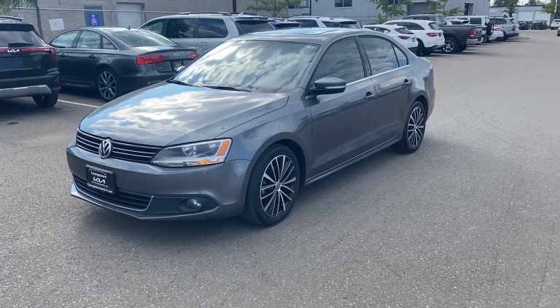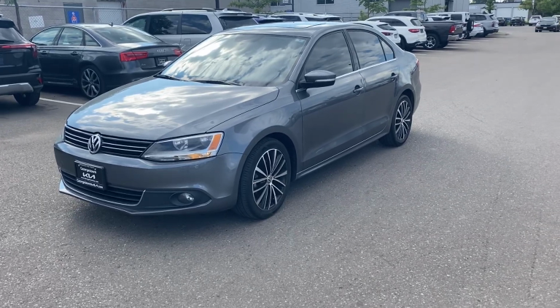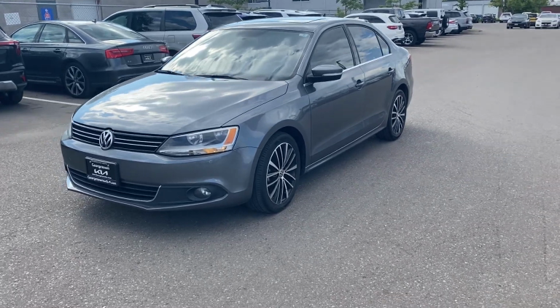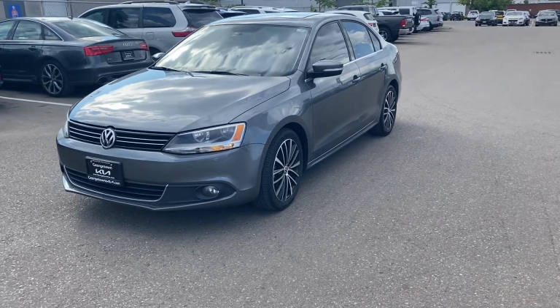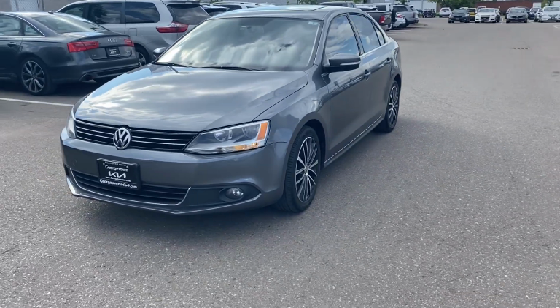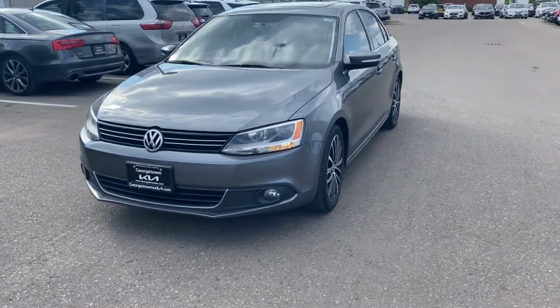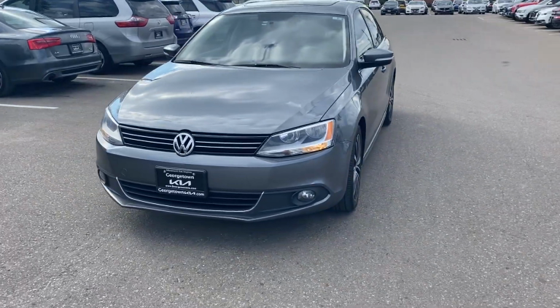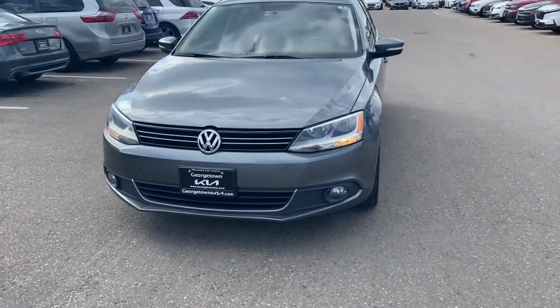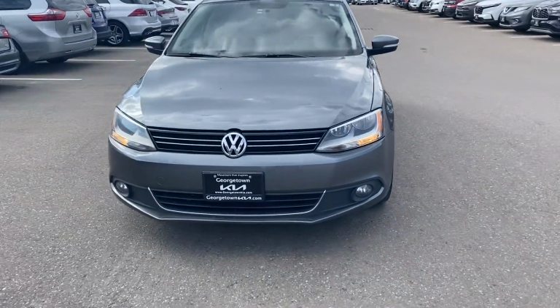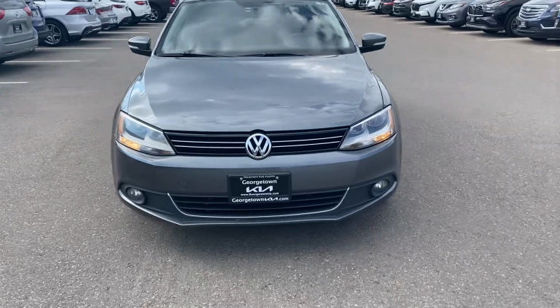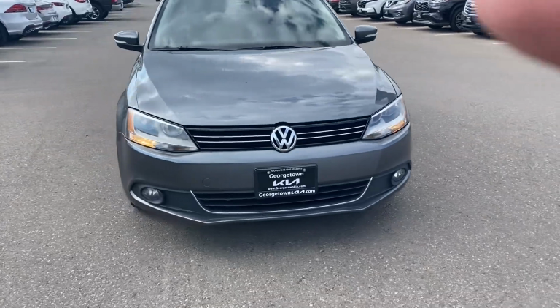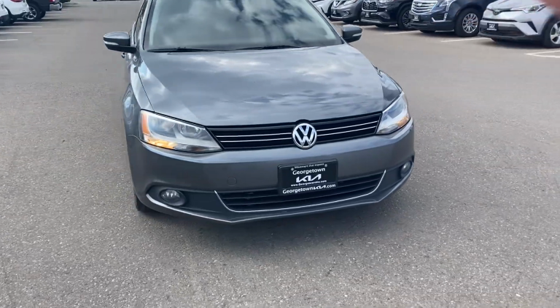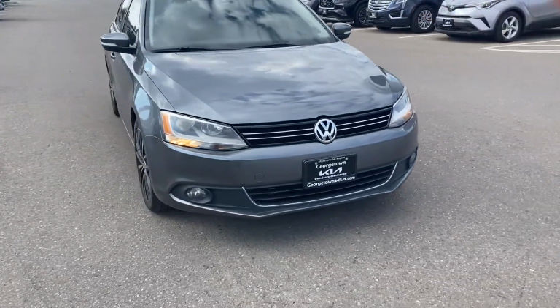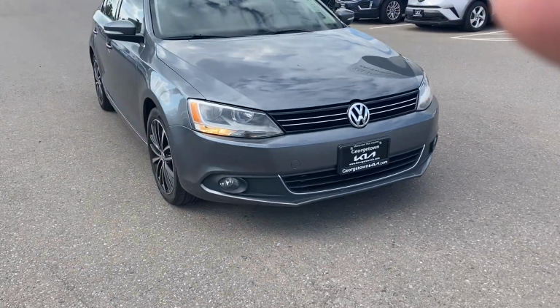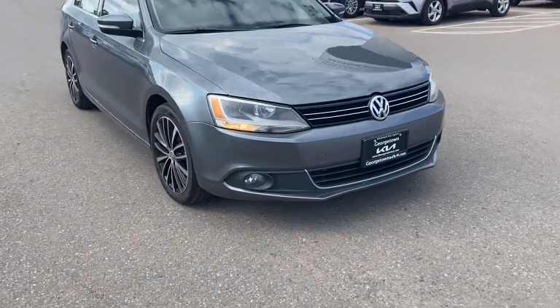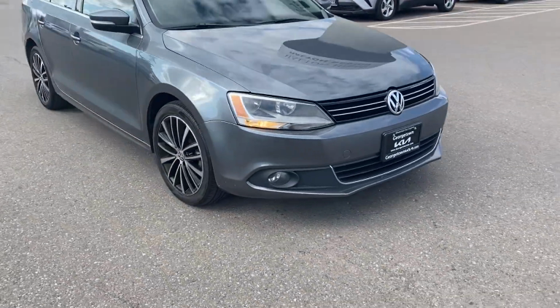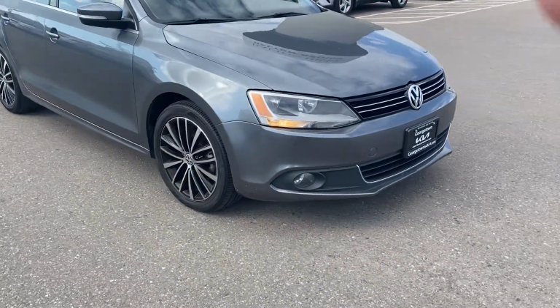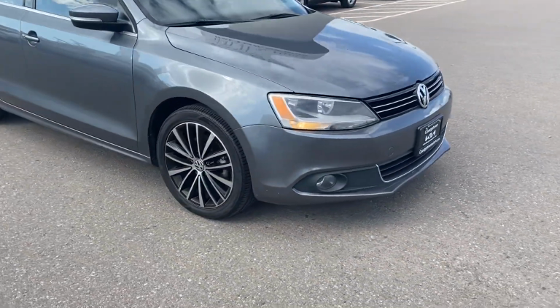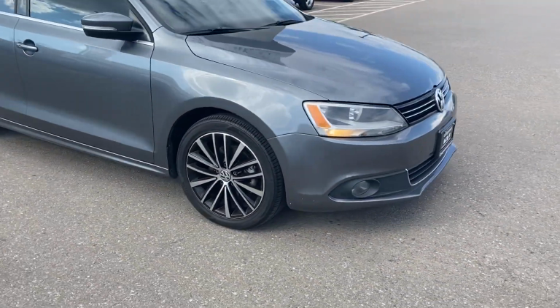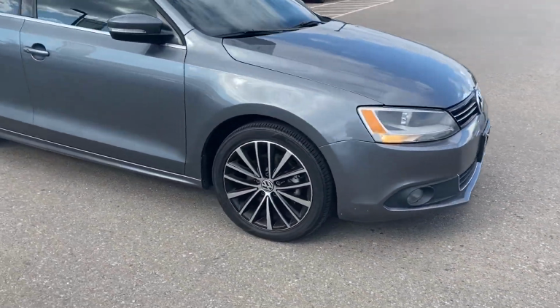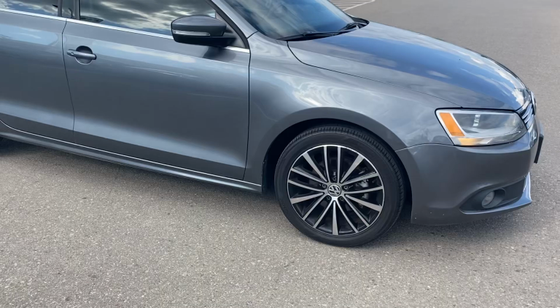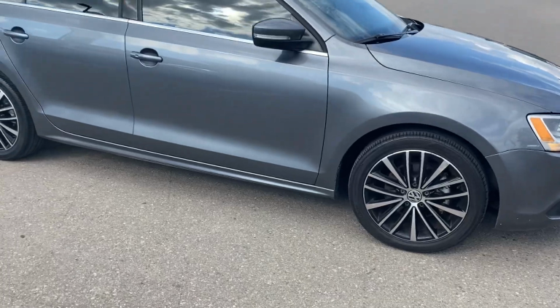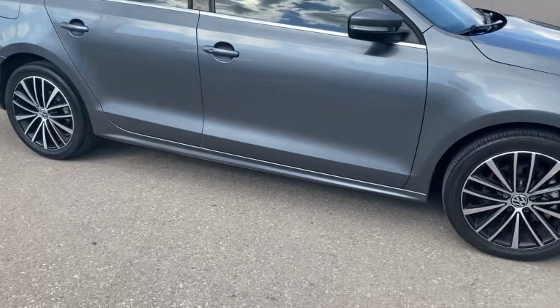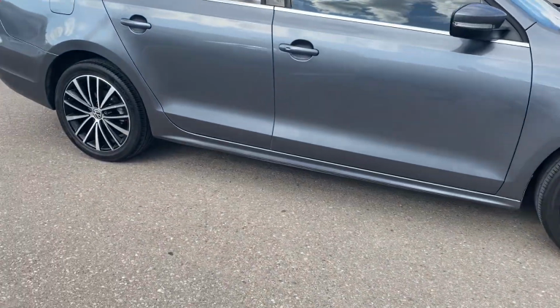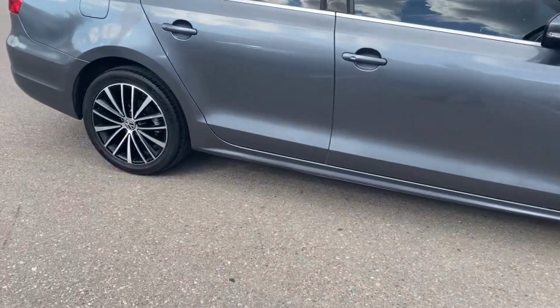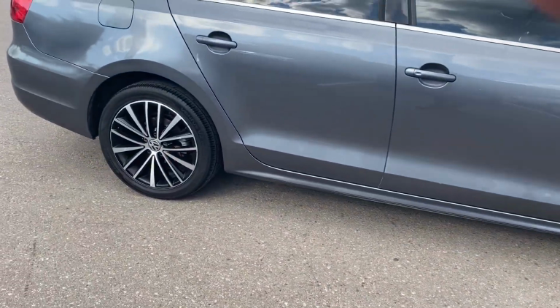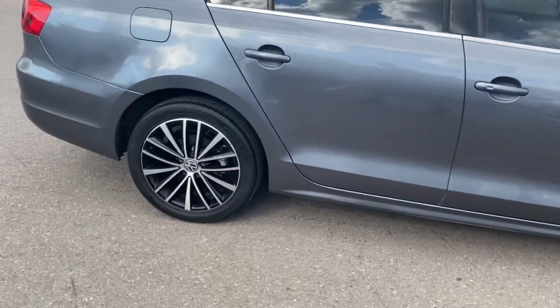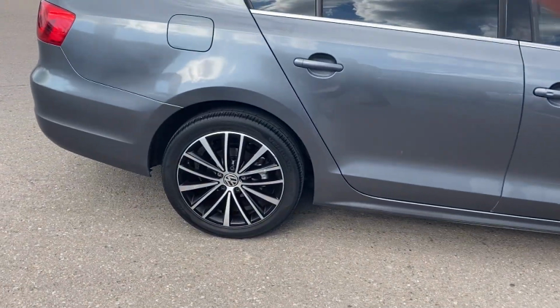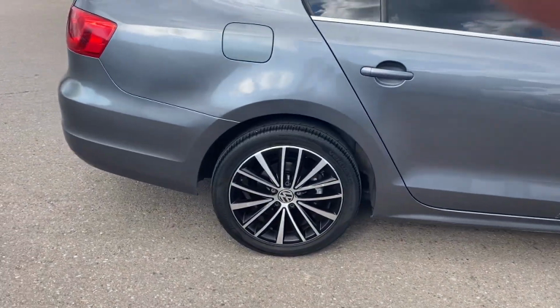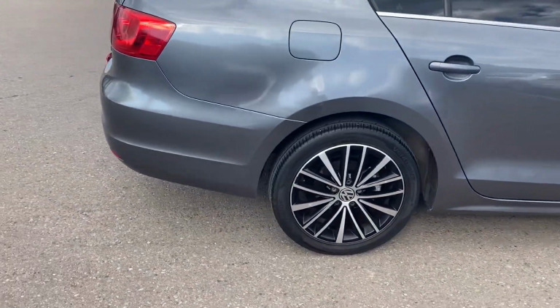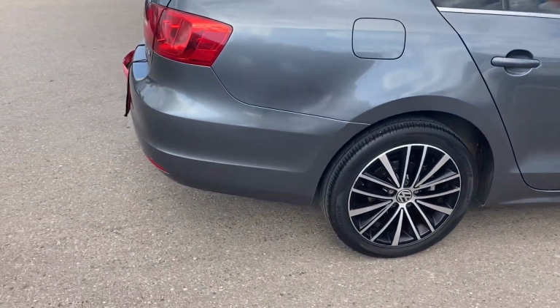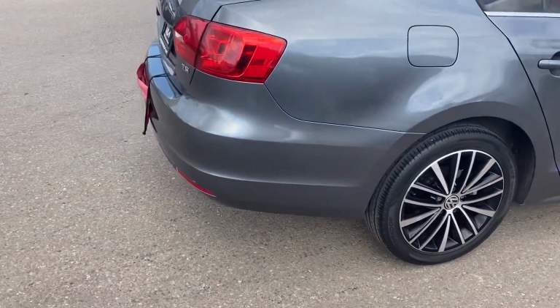Hey, bonjour, it's Adrian here at Georgetown Kia. Just want to thank you once again for the interest in our 2014 Volkswagen Jetta. Just going to walk in the vehicle — excellent, excellent condition. 148,000 kilometers, so very low kilometers.